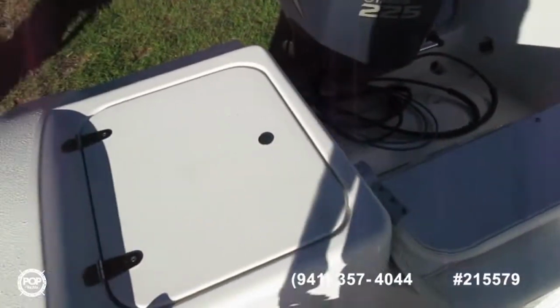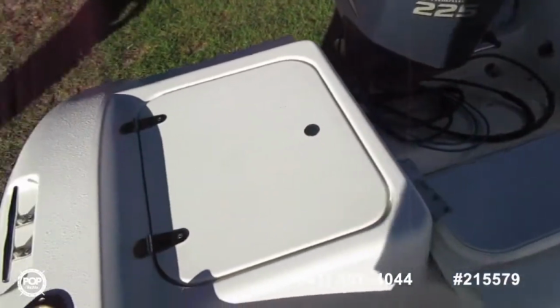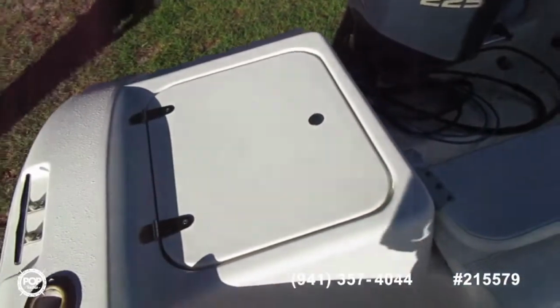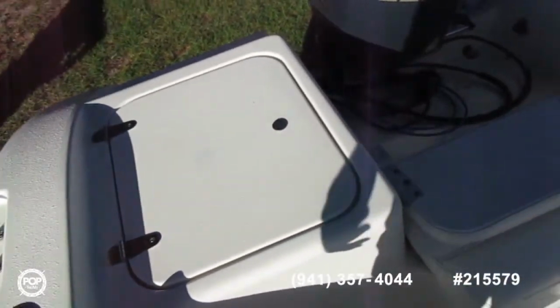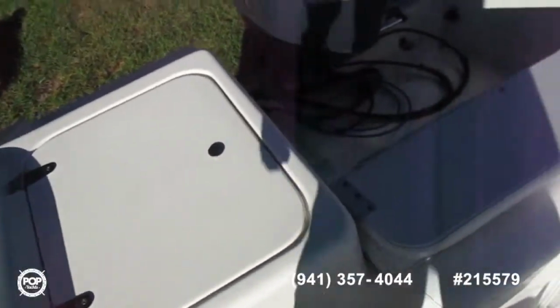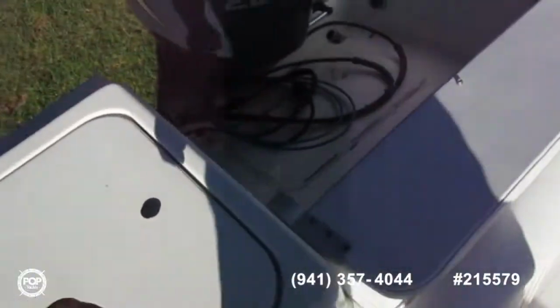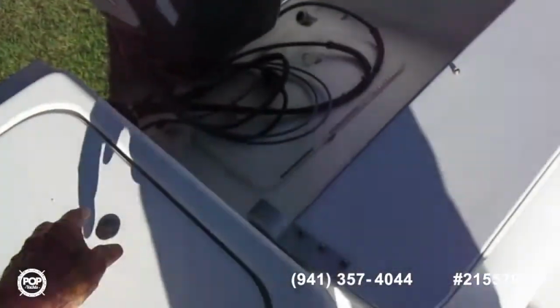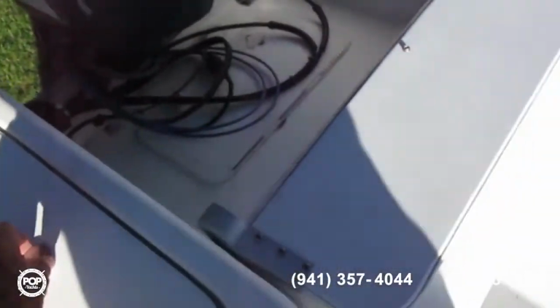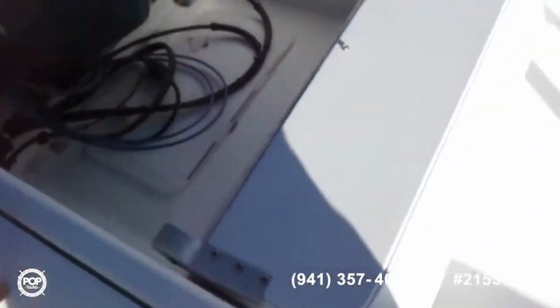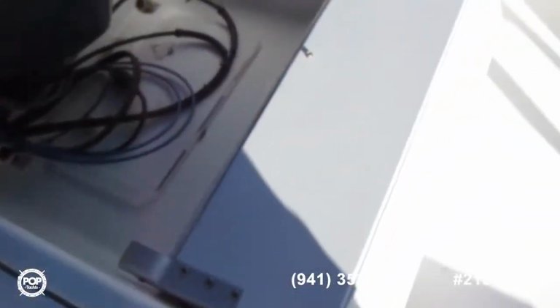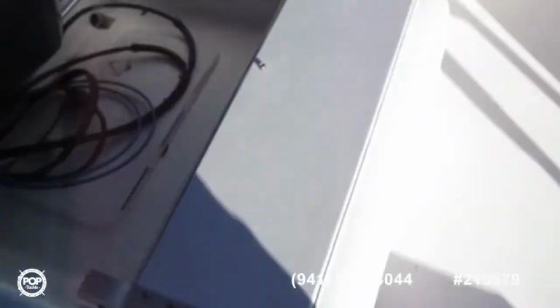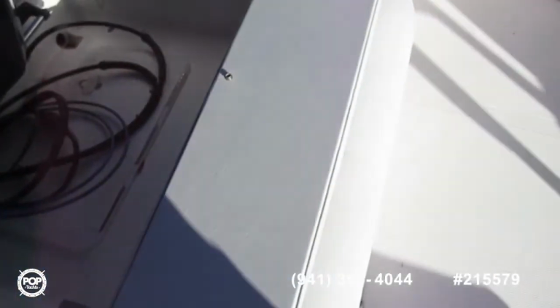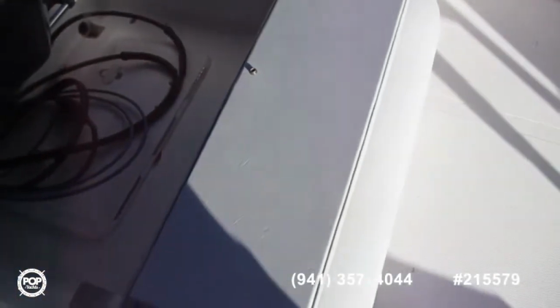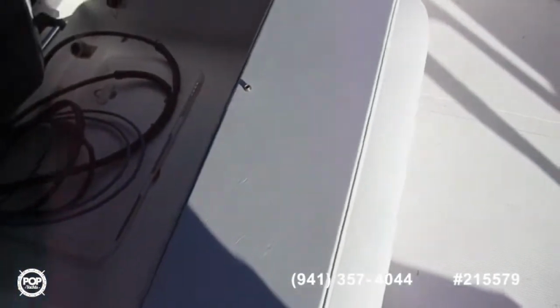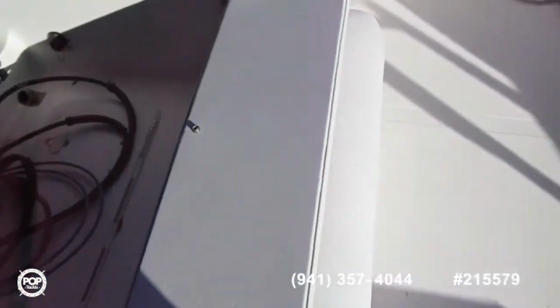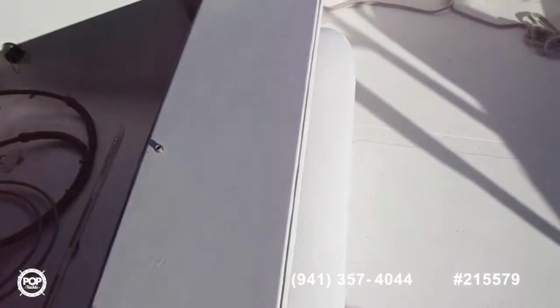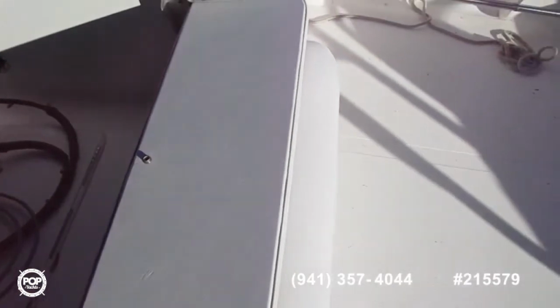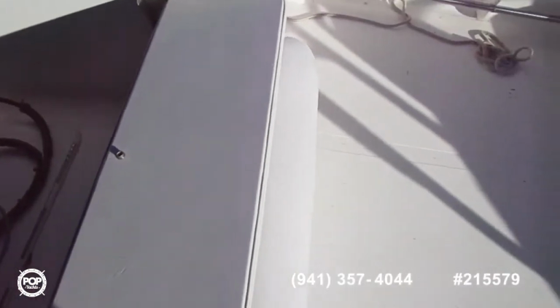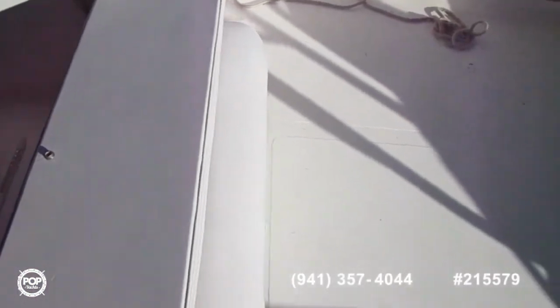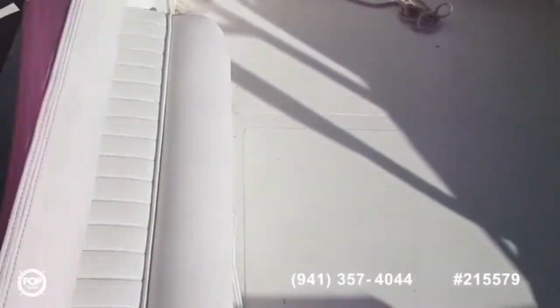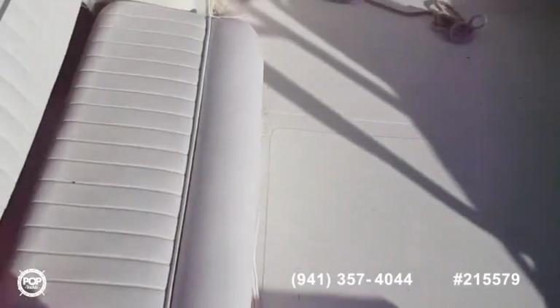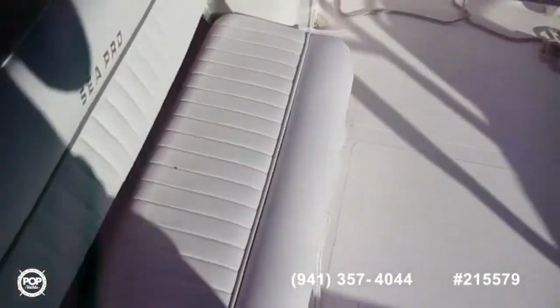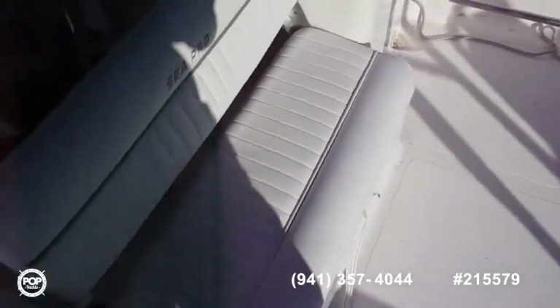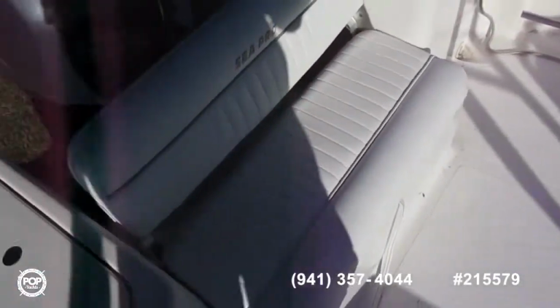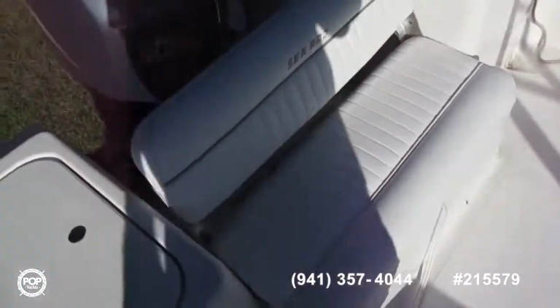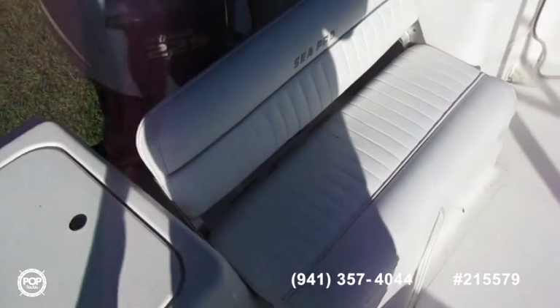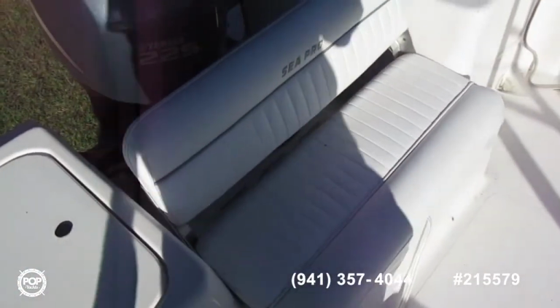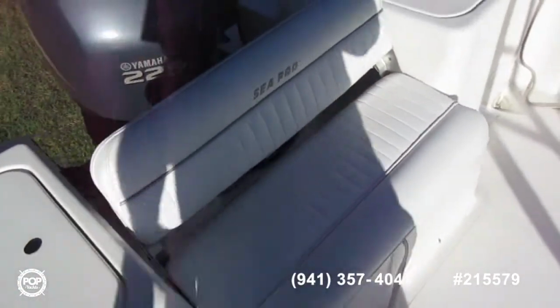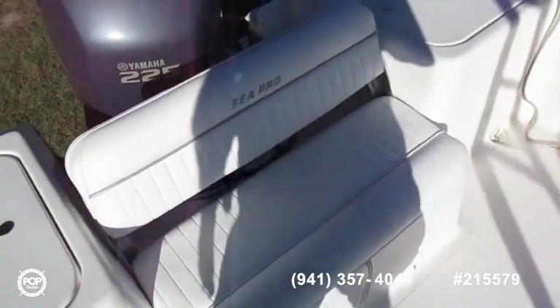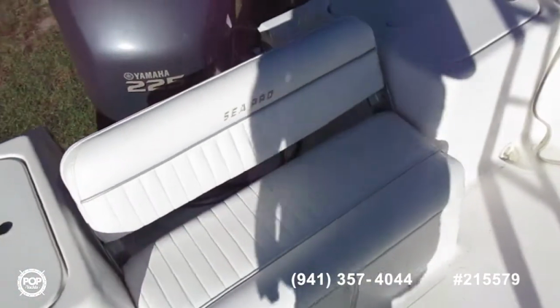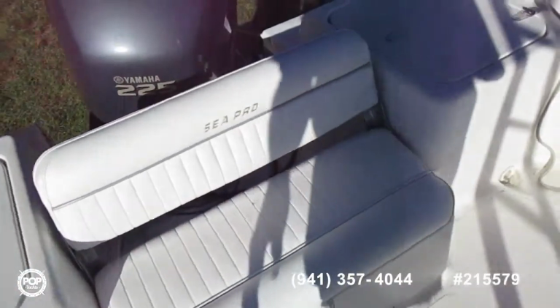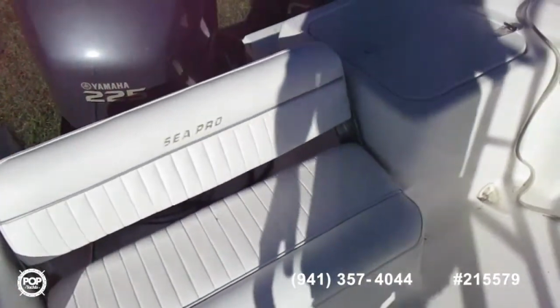Dual live wells on each side of the back. Flip down seat. Sorry about all the shadows.